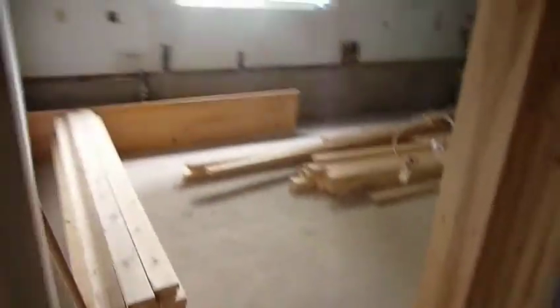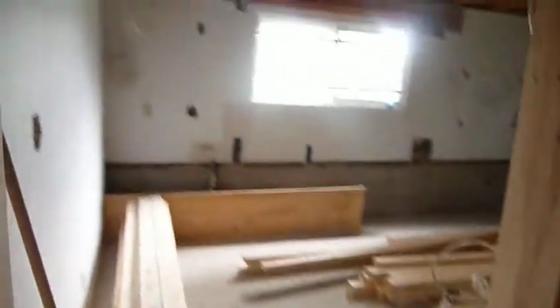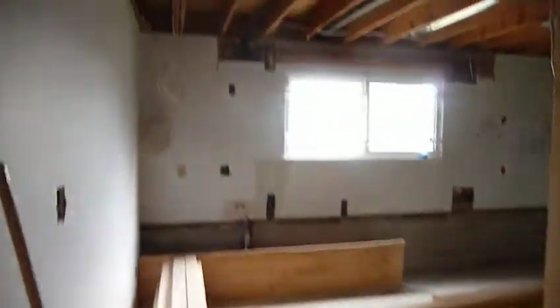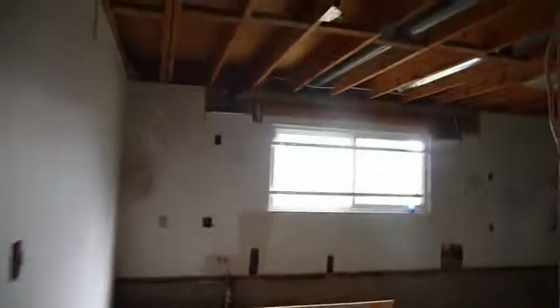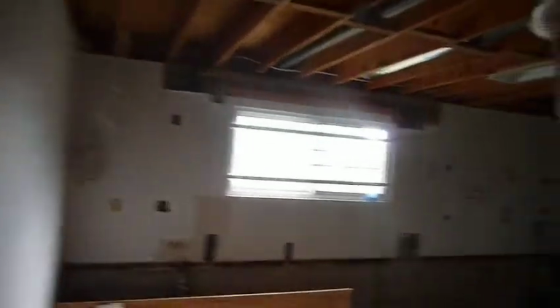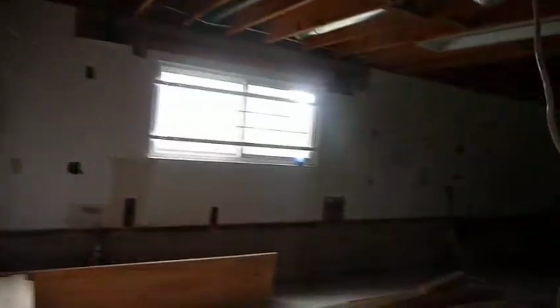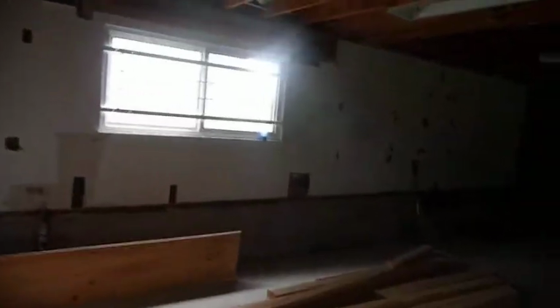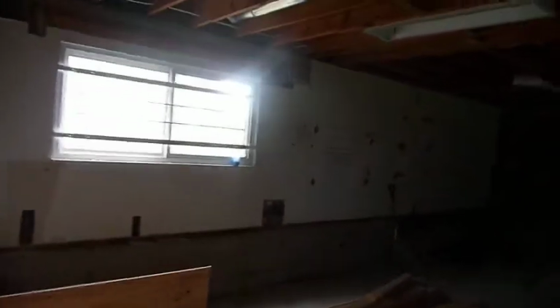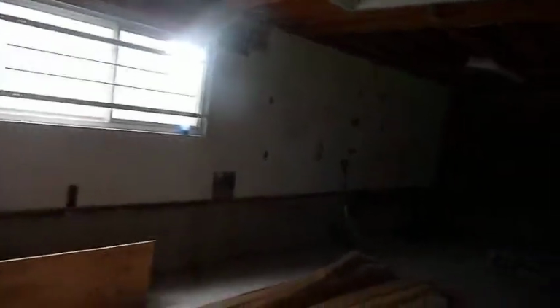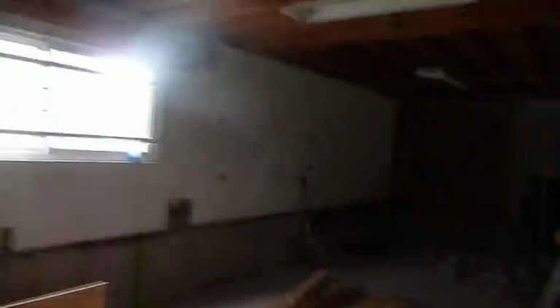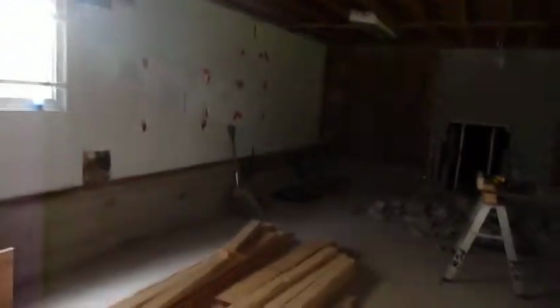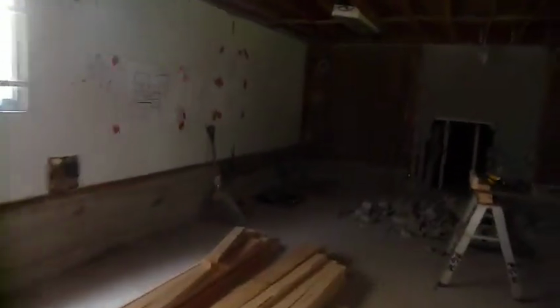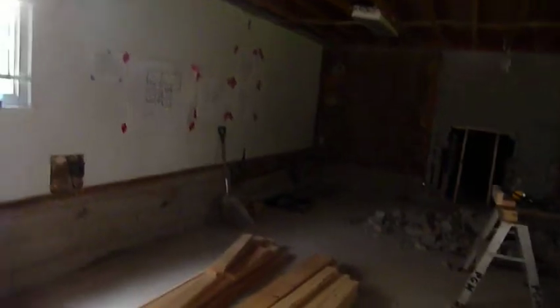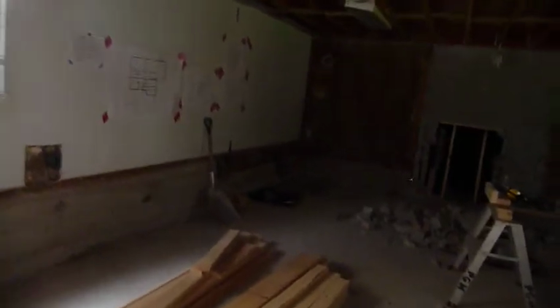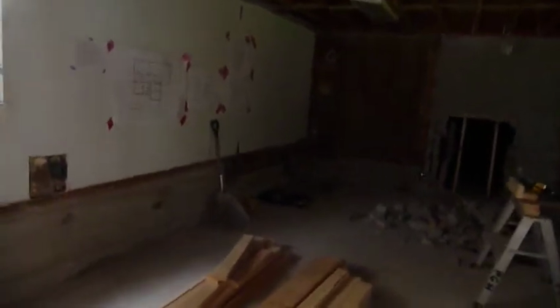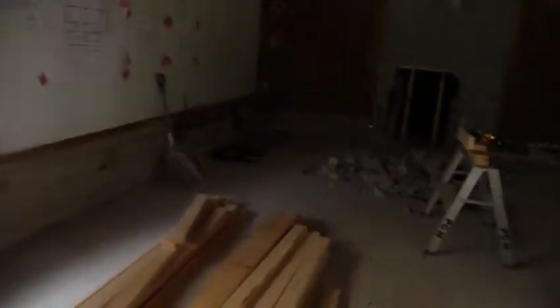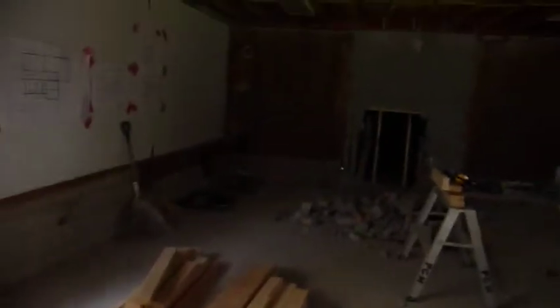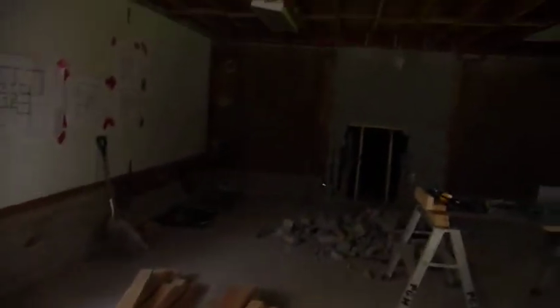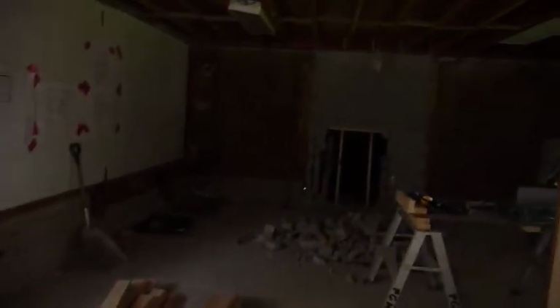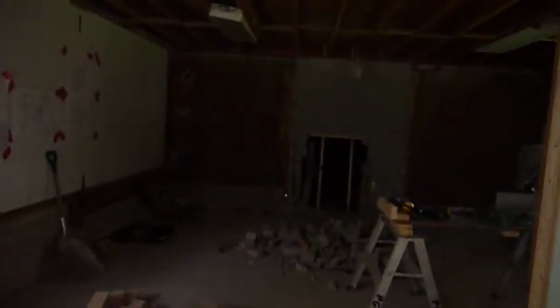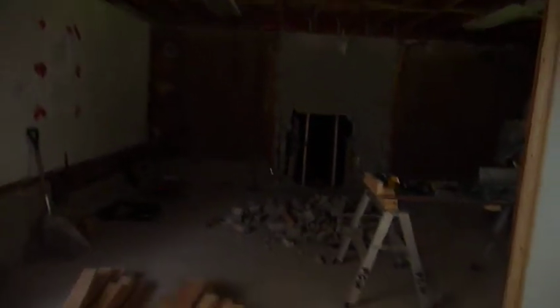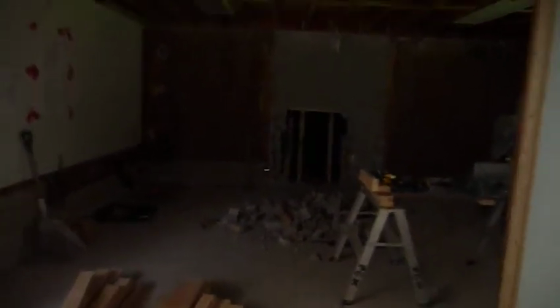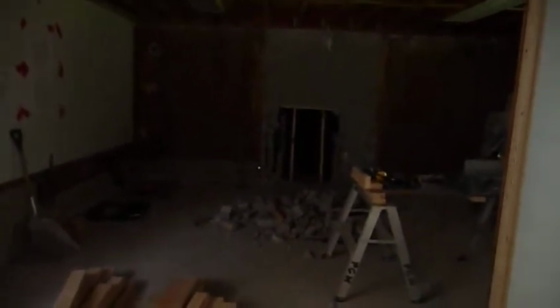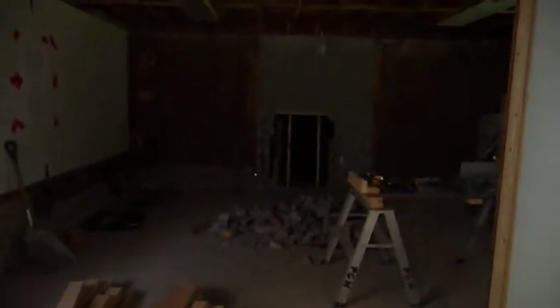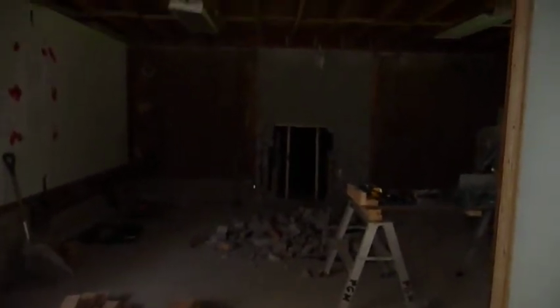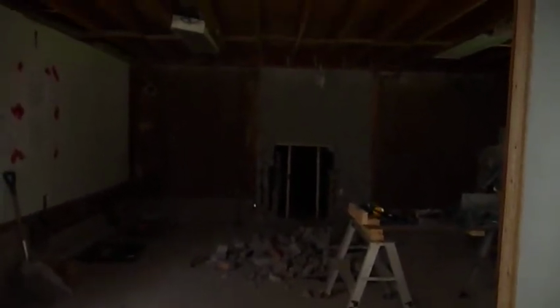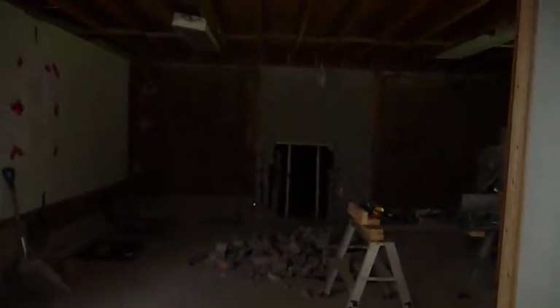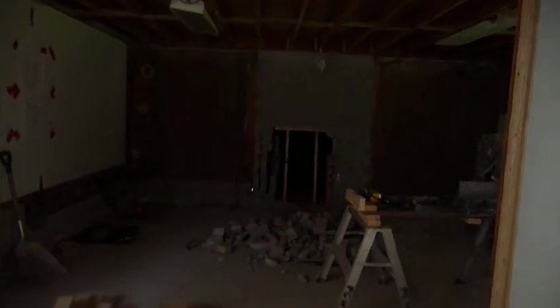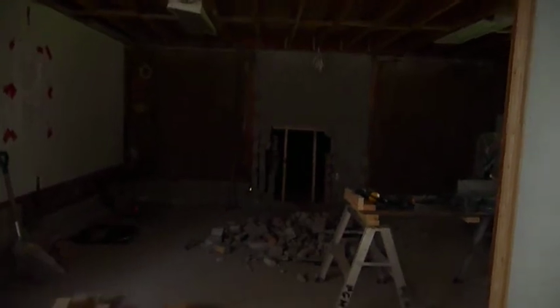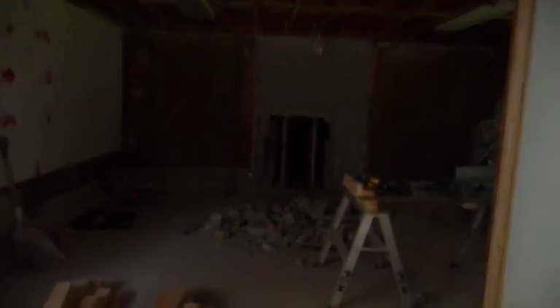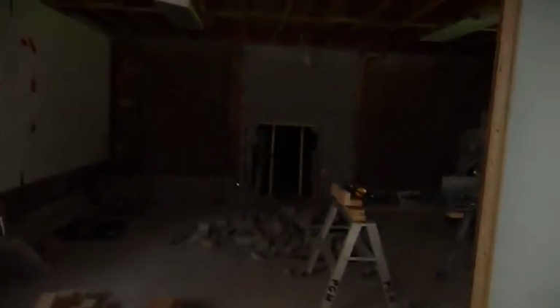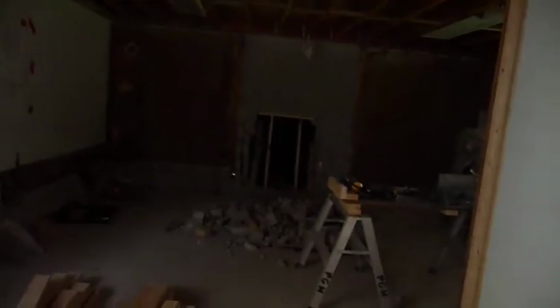This is our entertainment slash rec room and it's a work in progress, but they took out the chimney yesterday and the brown paneling is gone.